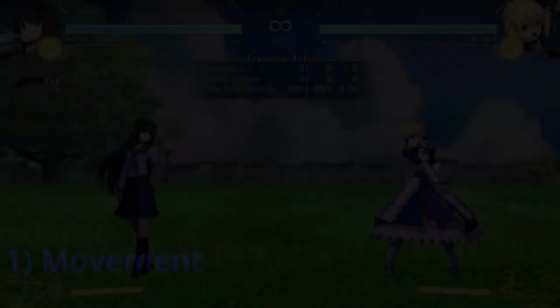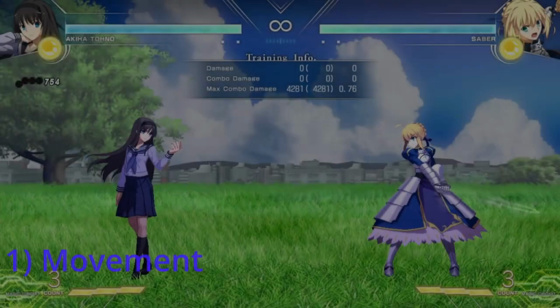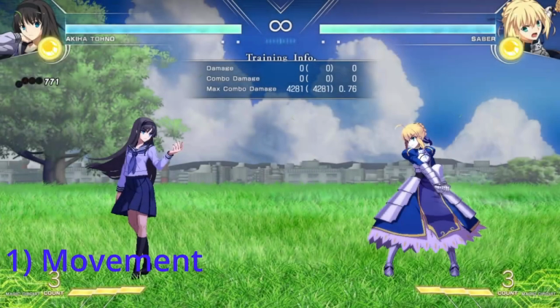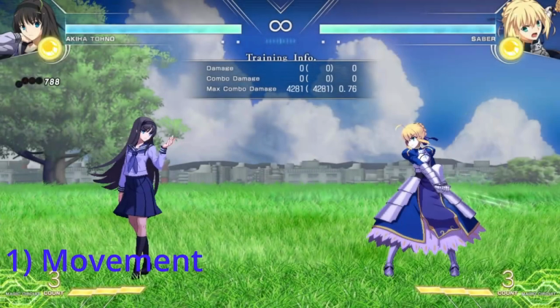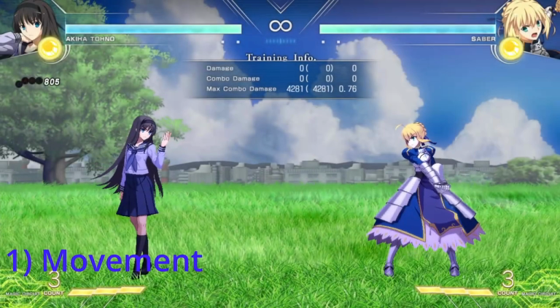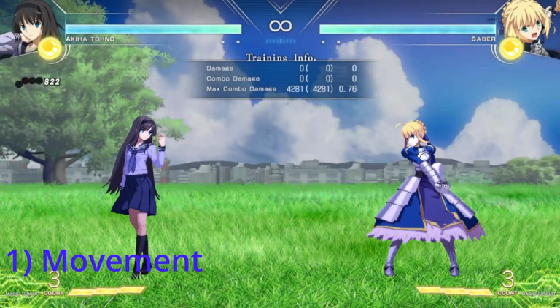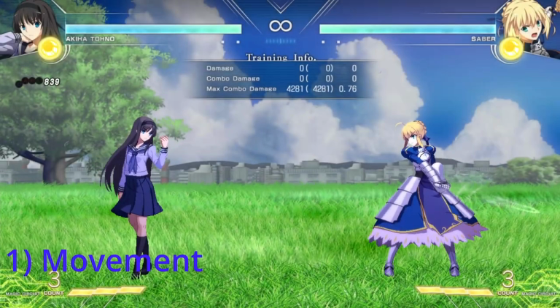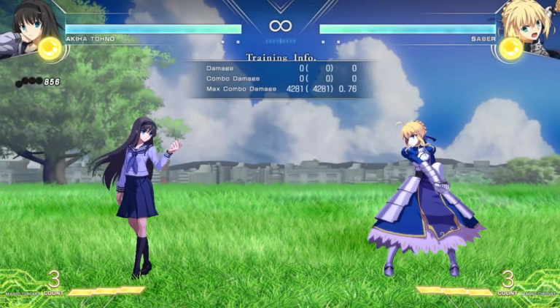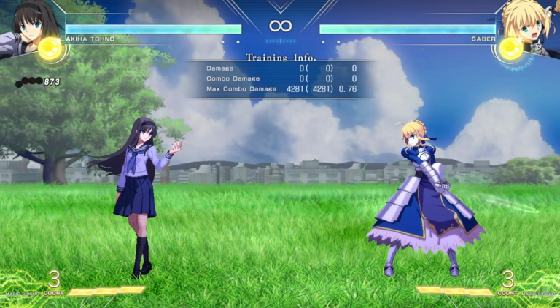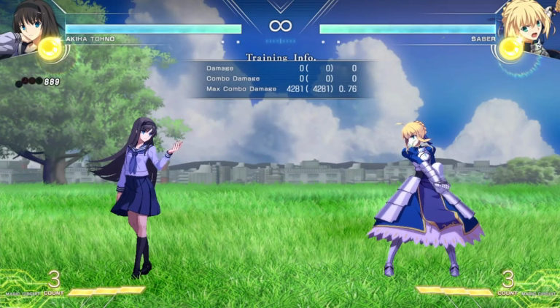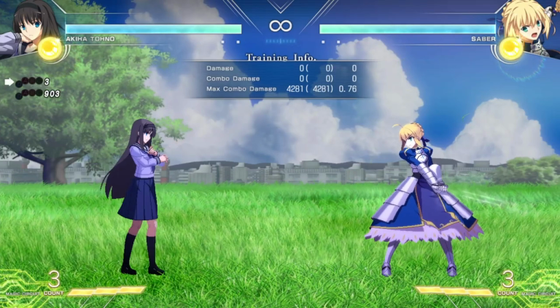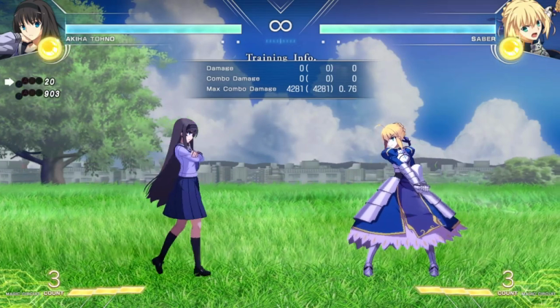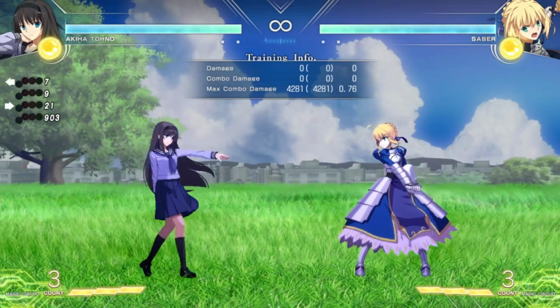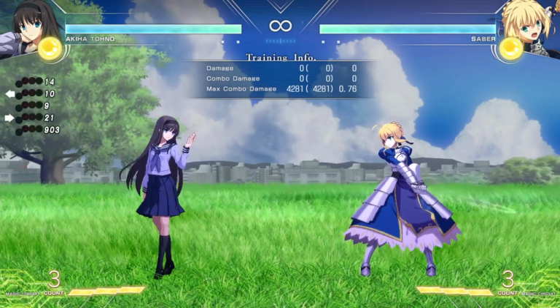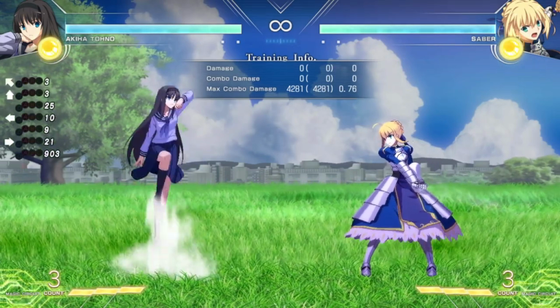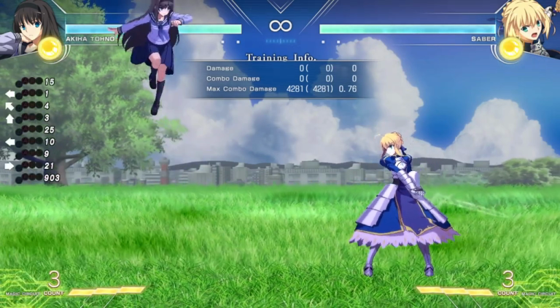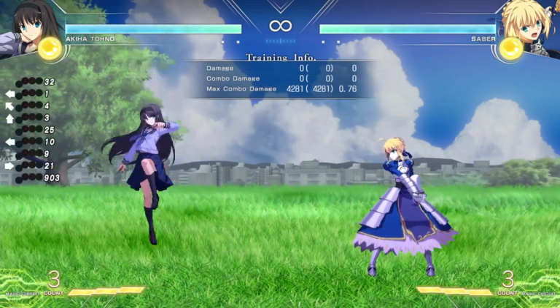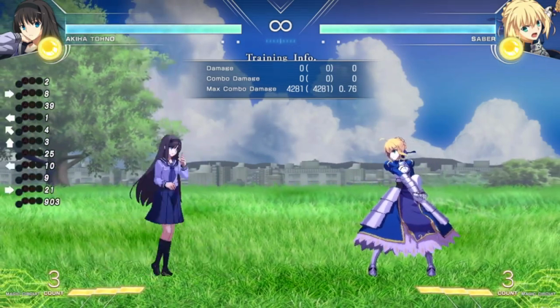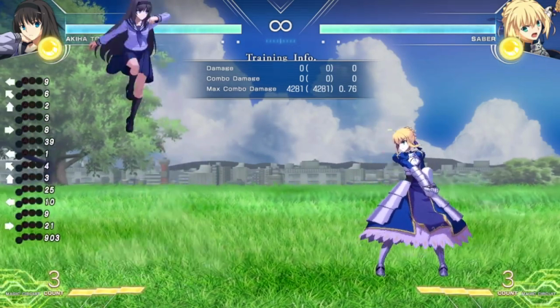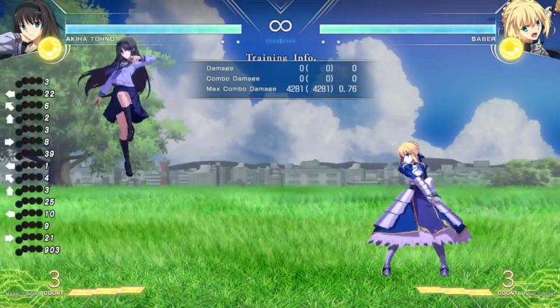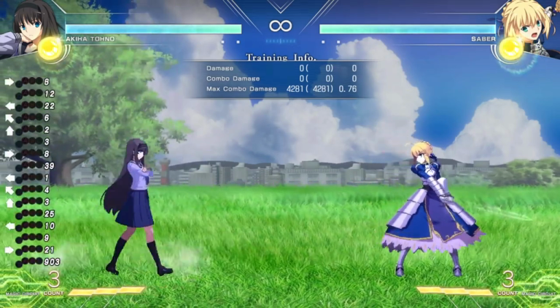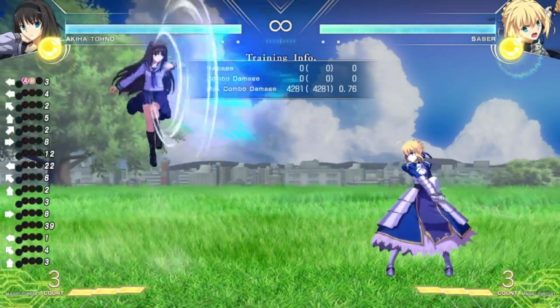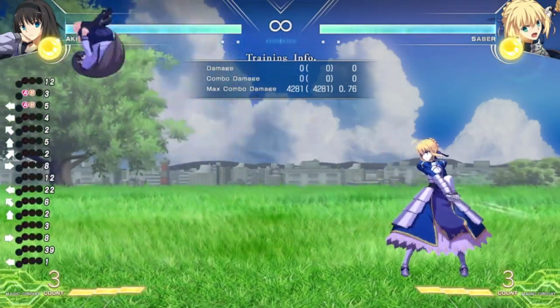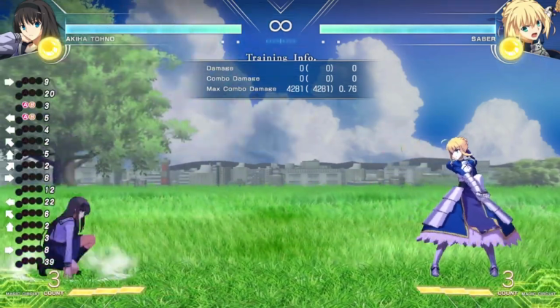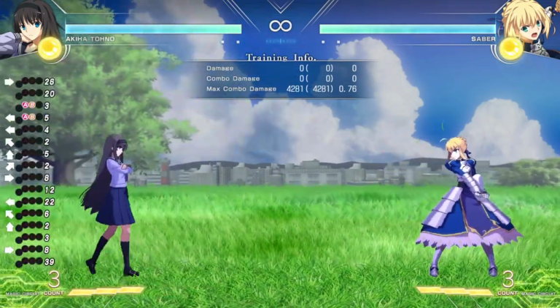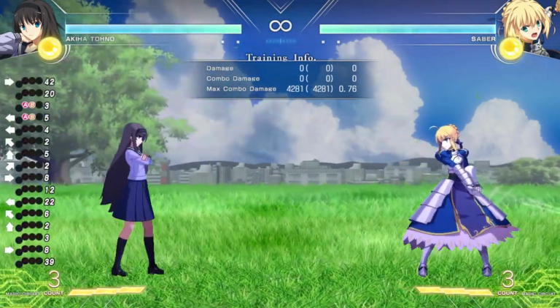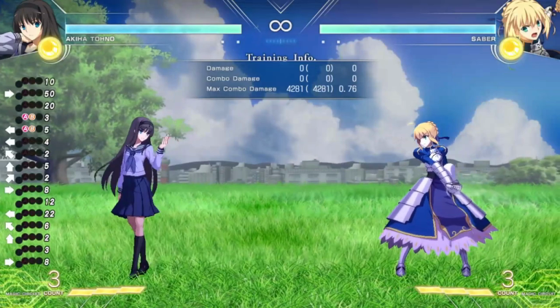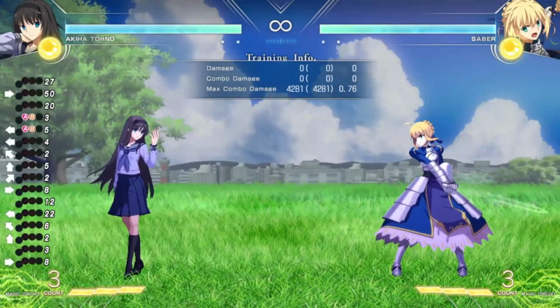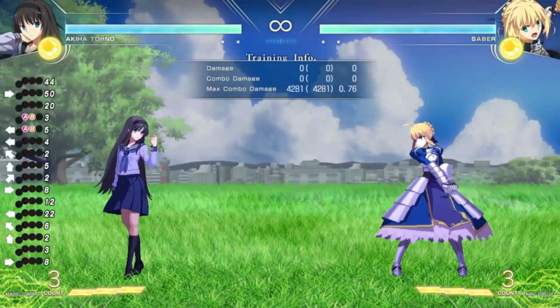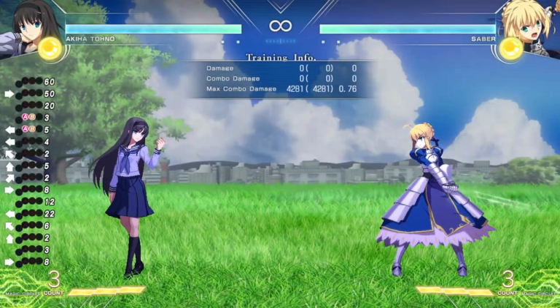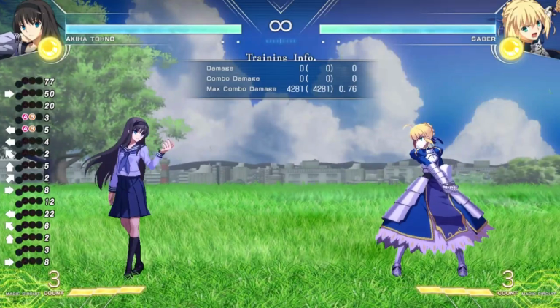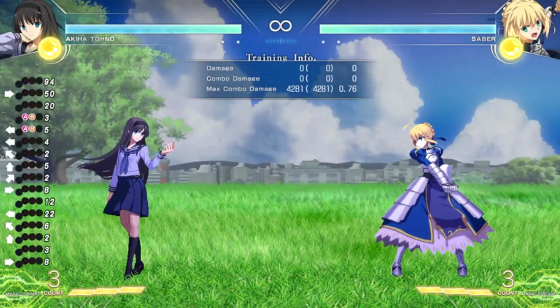On your screen right now are two characters. On the left is Akiha Tohno from the game Tsukihime, and on the right is Saber from Fate.